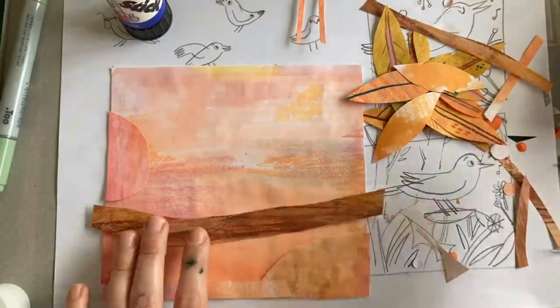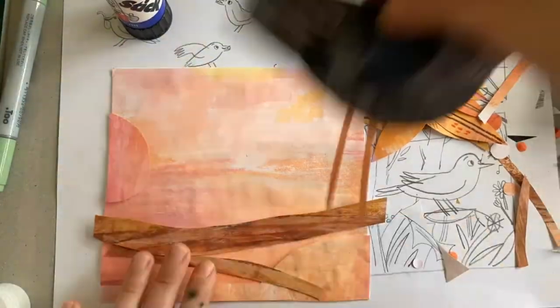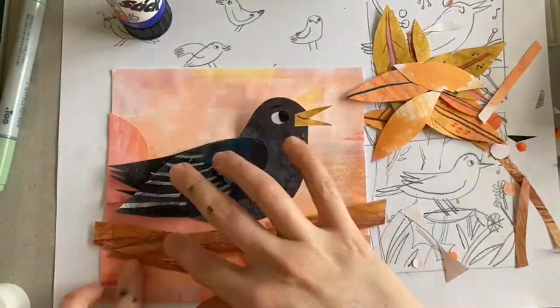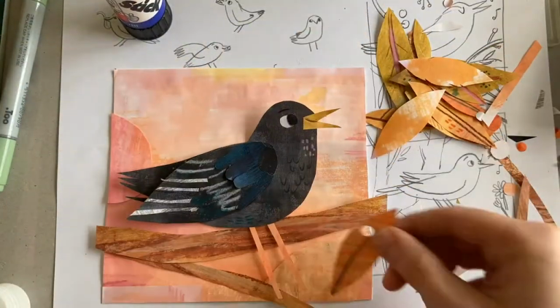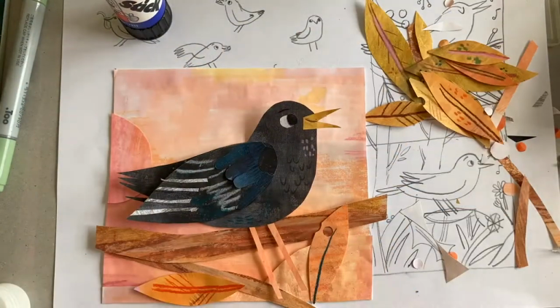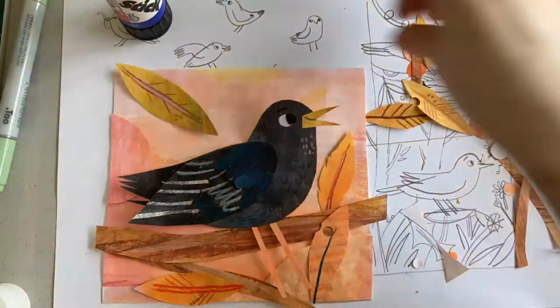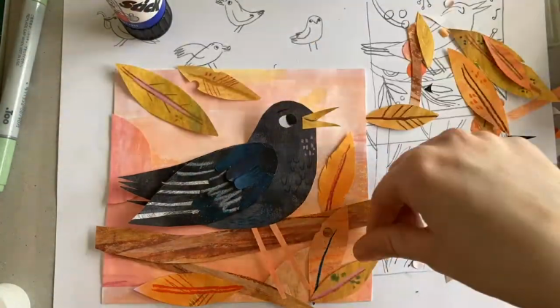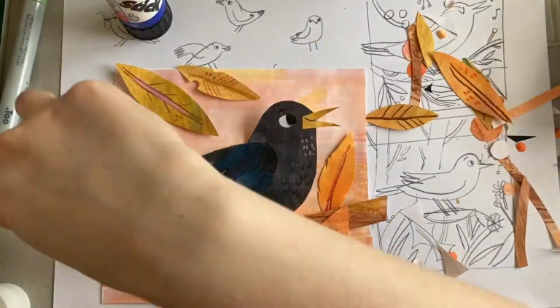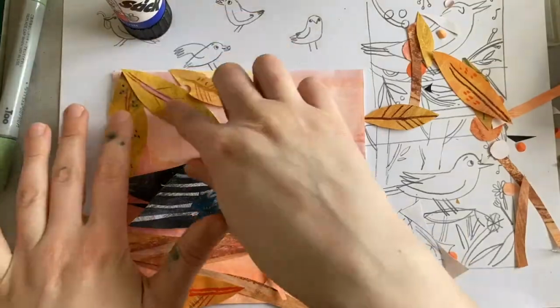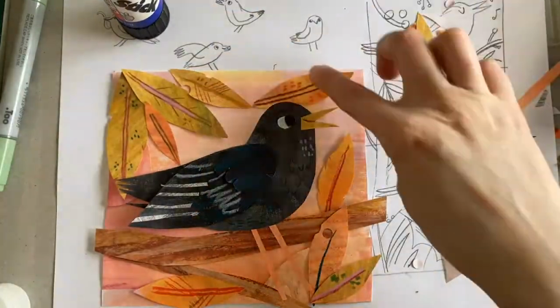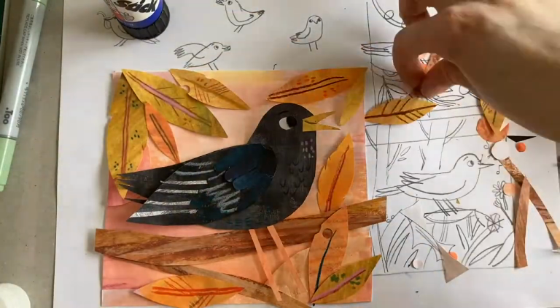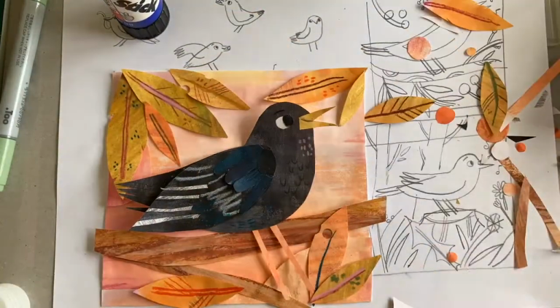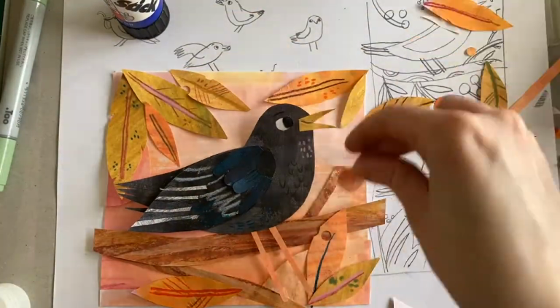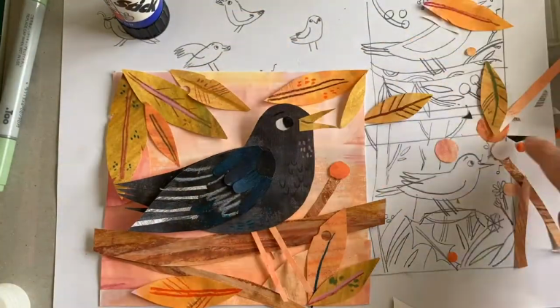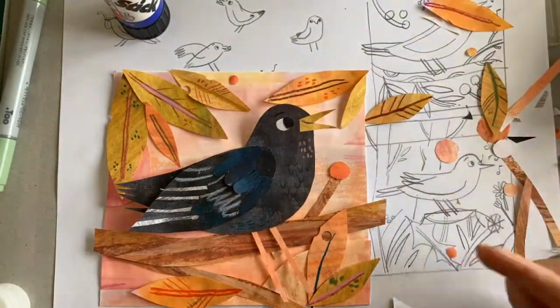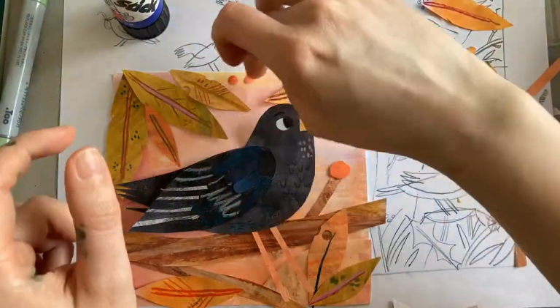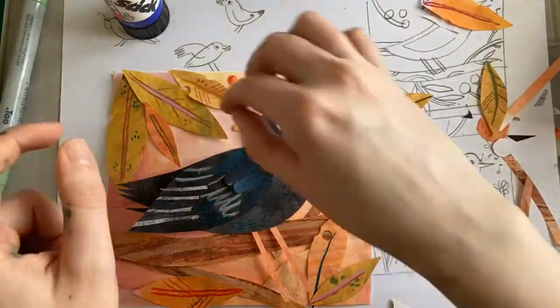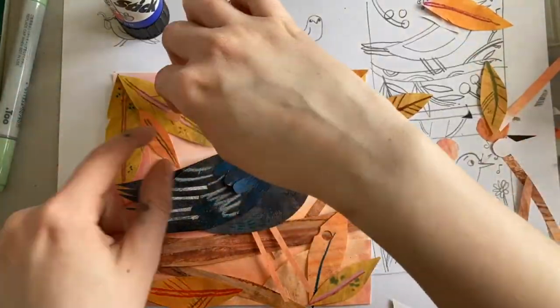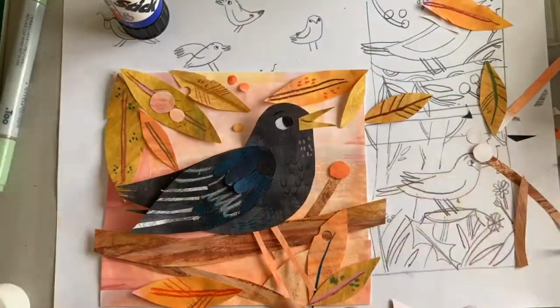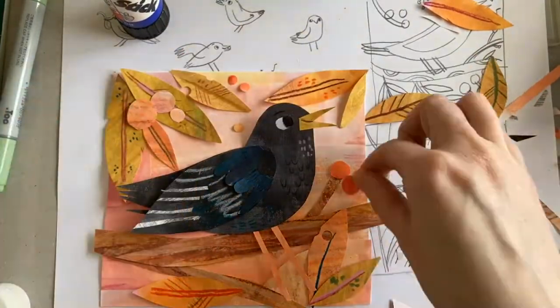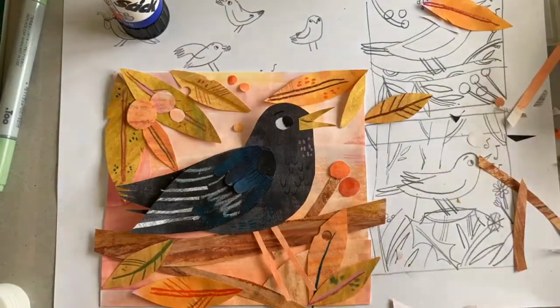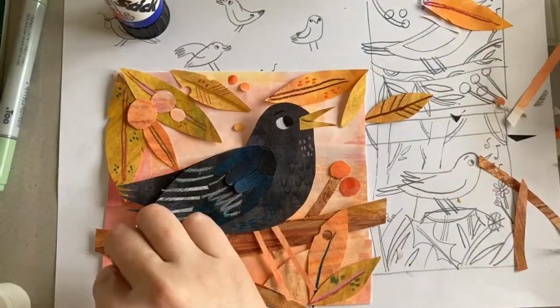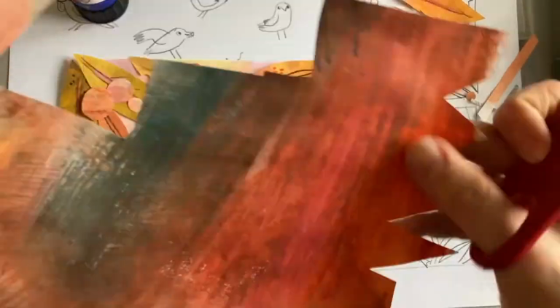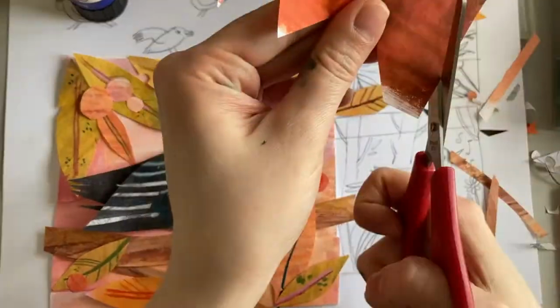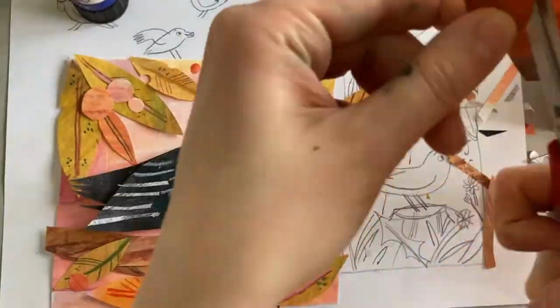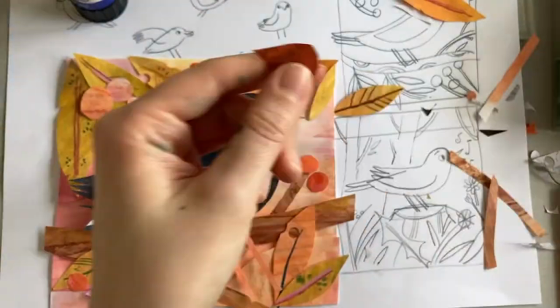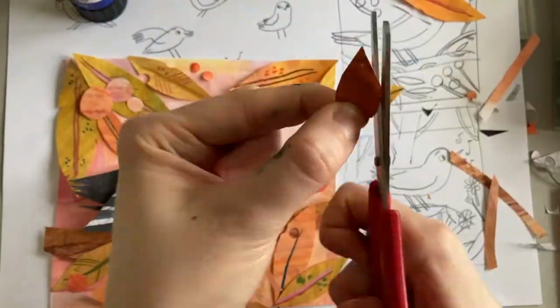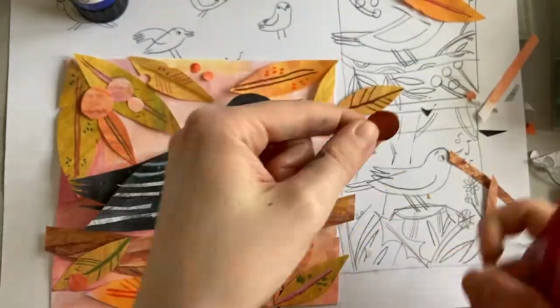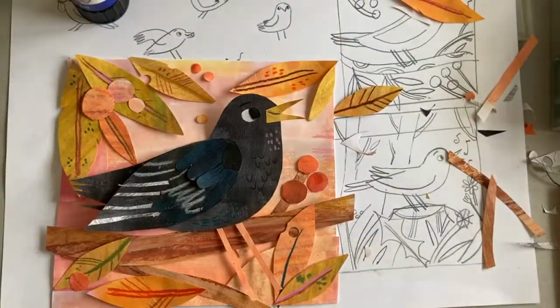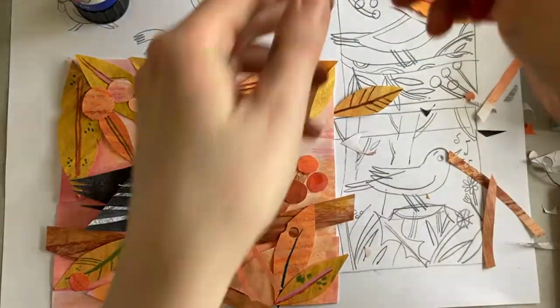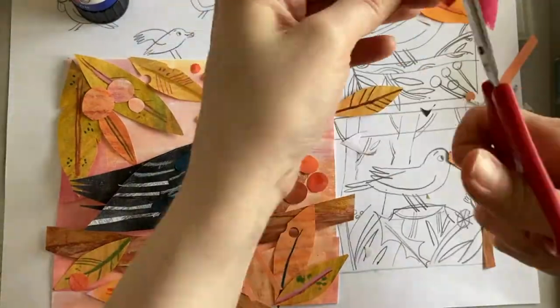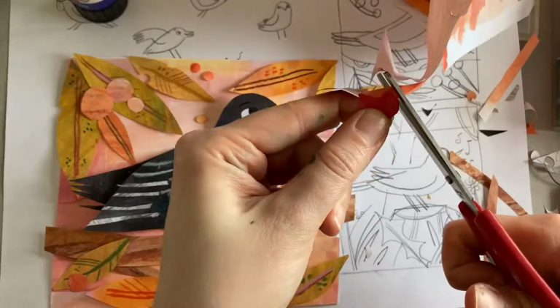Now it's time to decide the final composition. I like to lay everything out first before committing to sticking it all down. As I was putting this together I realised that there wasn't enough contrast between the brown berries and the brown background, so I'm just adding some darker red berries now.